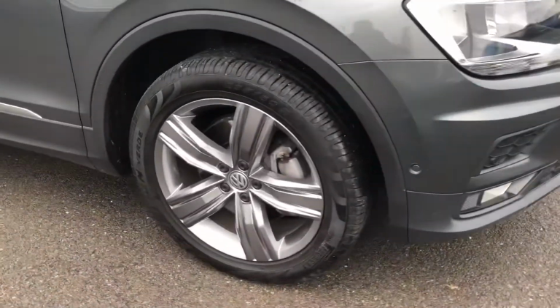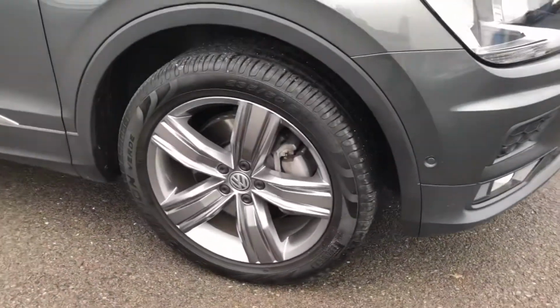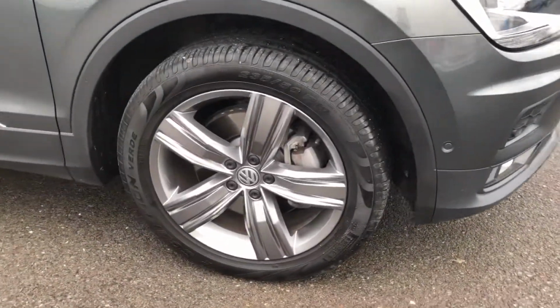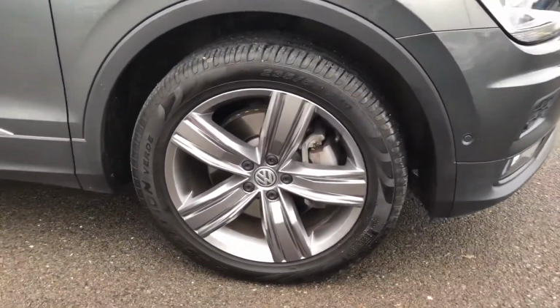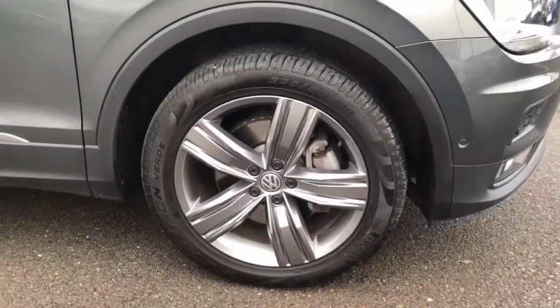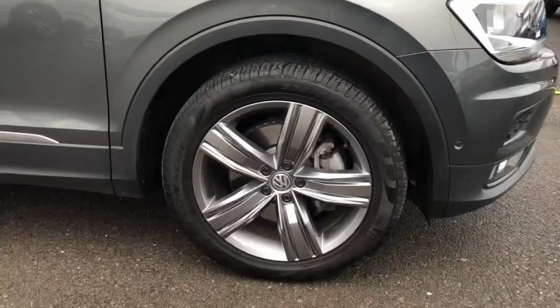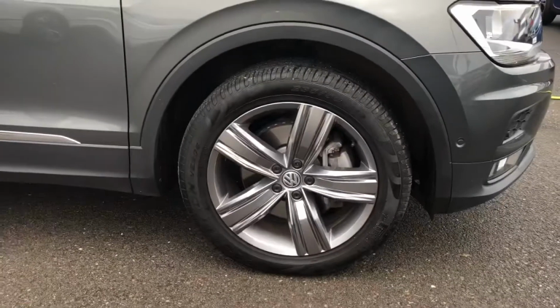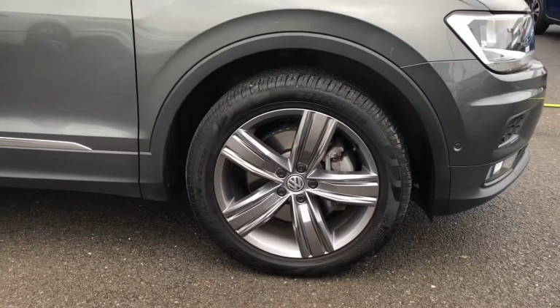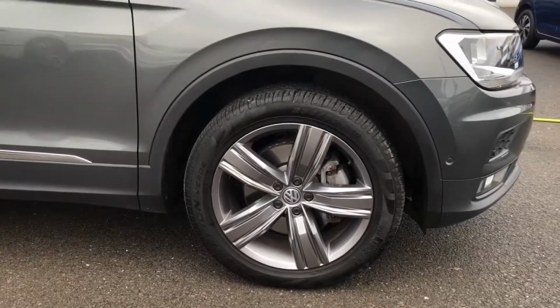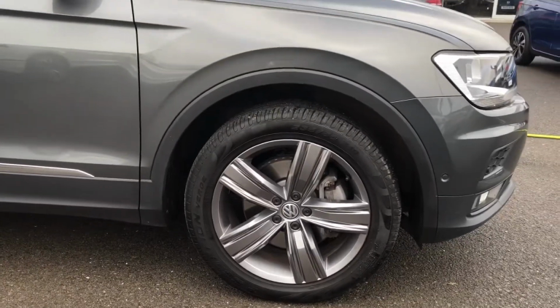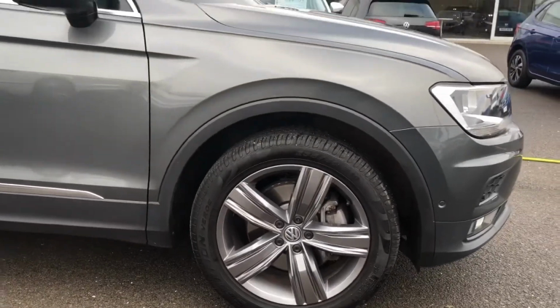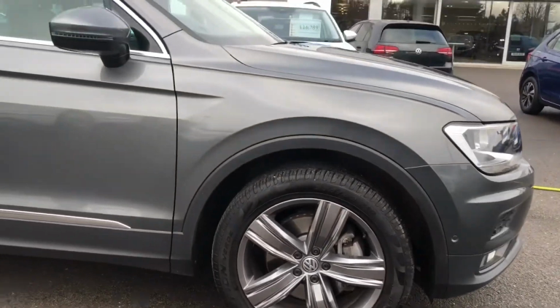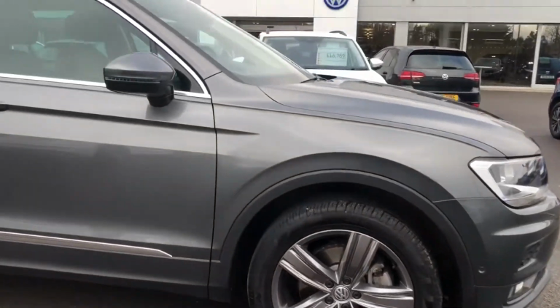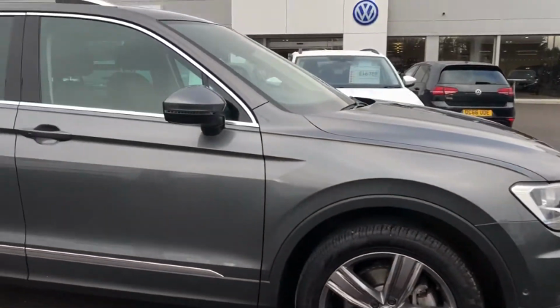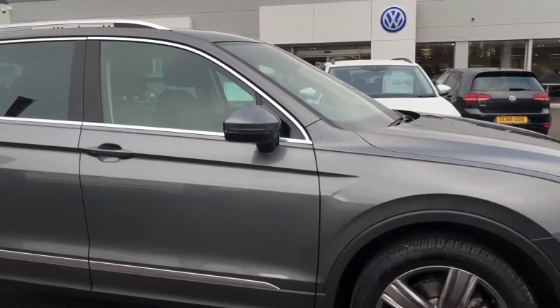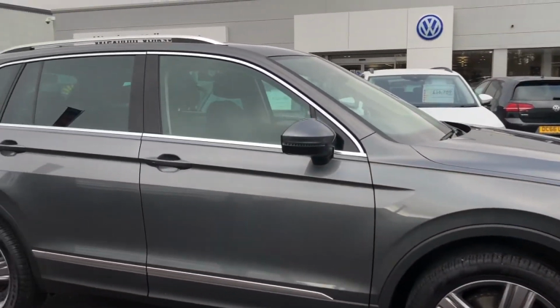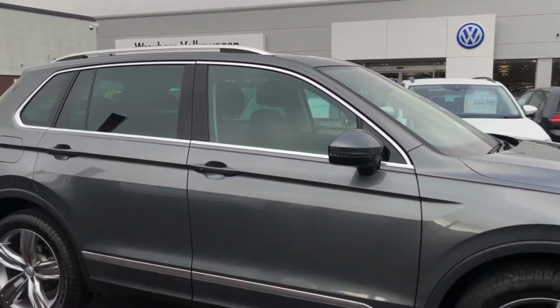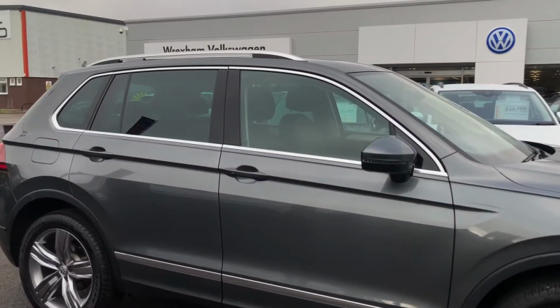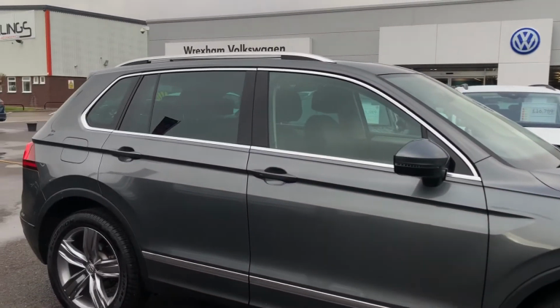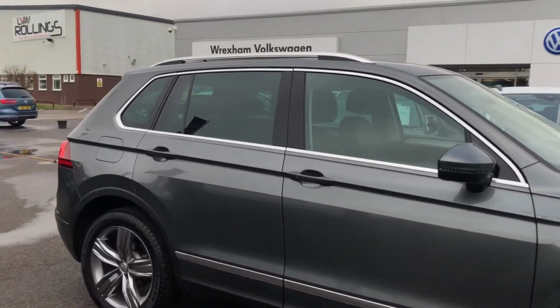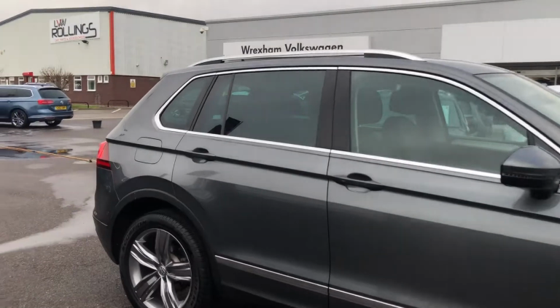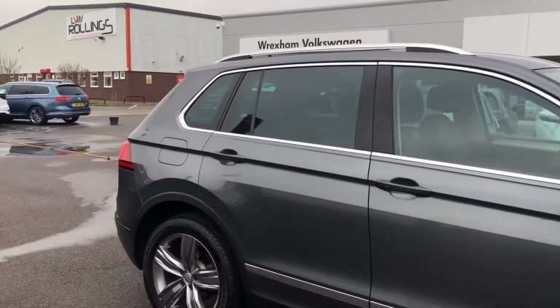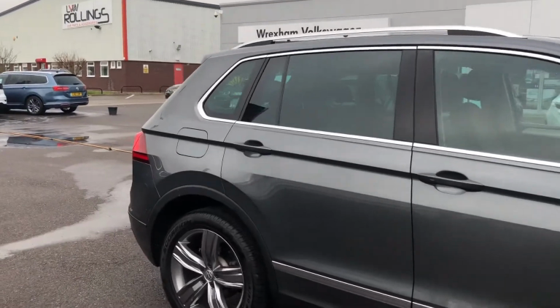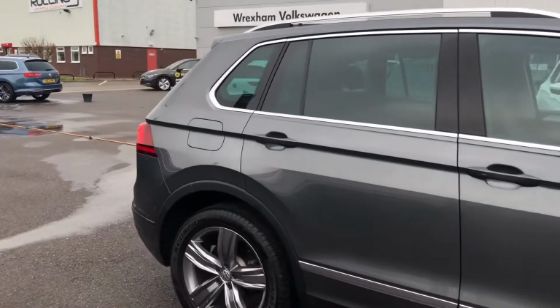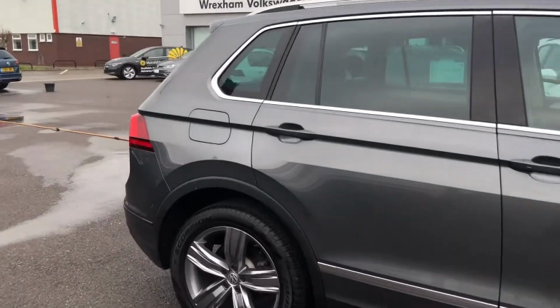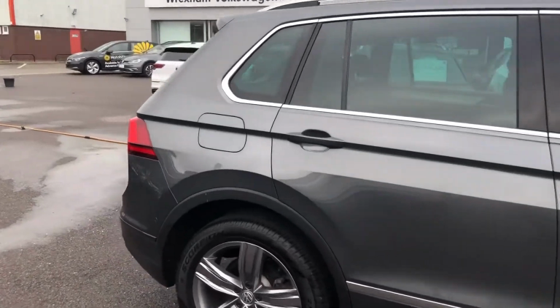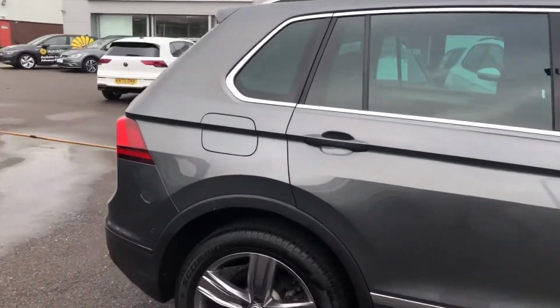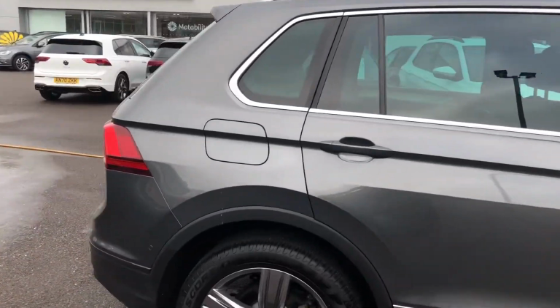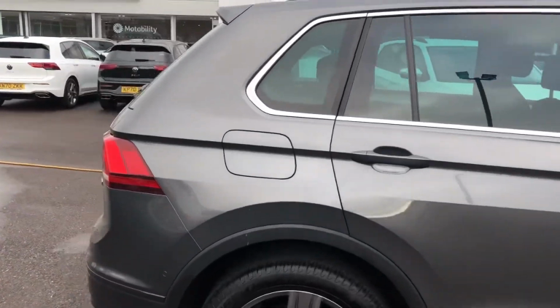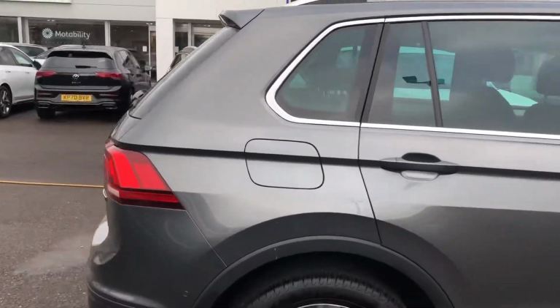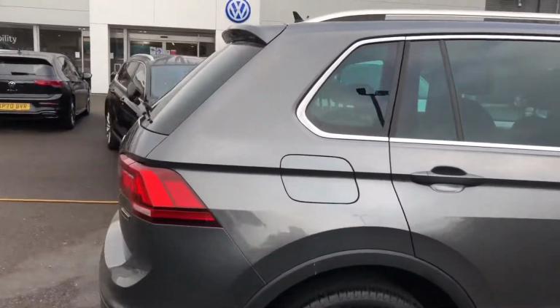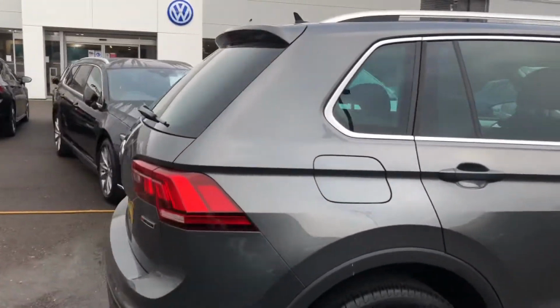You've got your really nice alloy wheels, giving it a really sporty look to the car. And you've got your chrome surrounds around the windows and roof rails, with rear tinted windows to give you that extra bit of privacy for people travelling in the back.